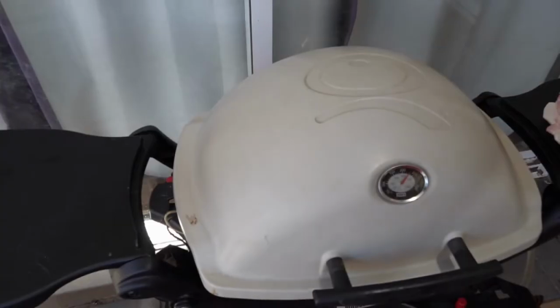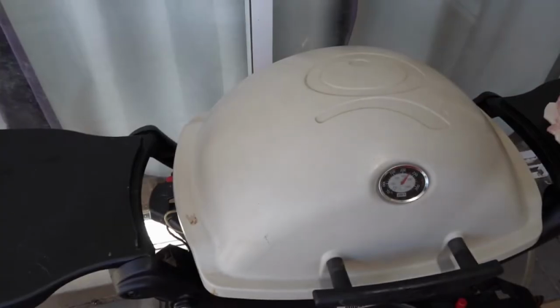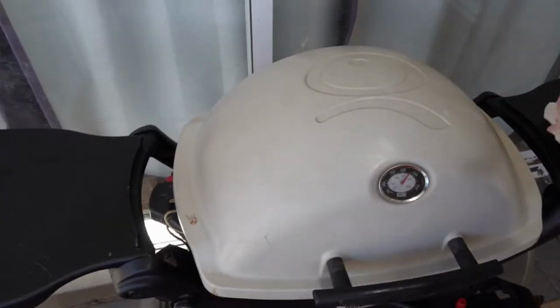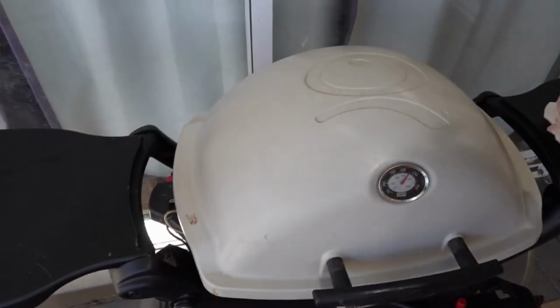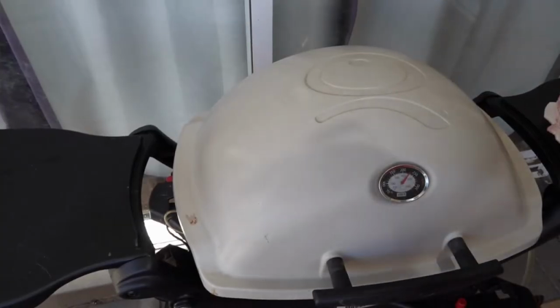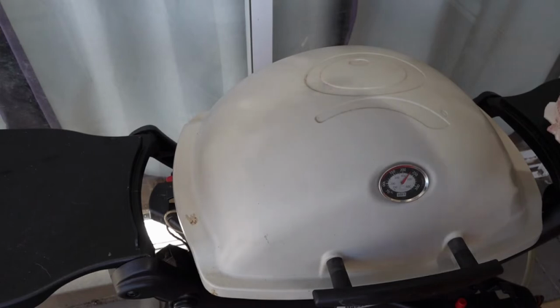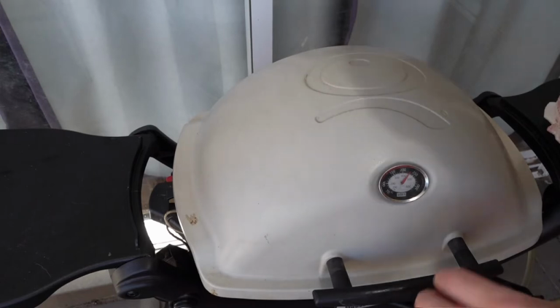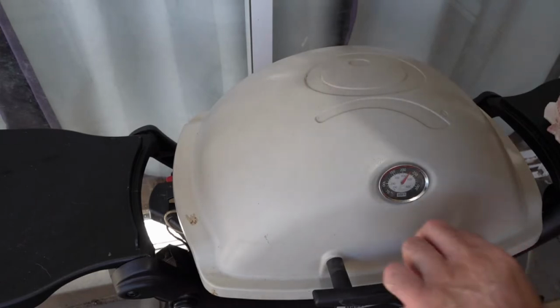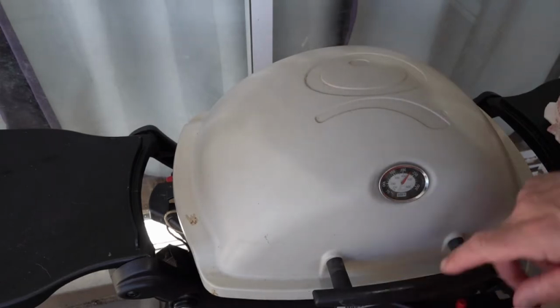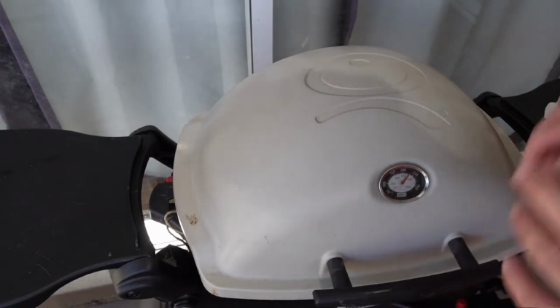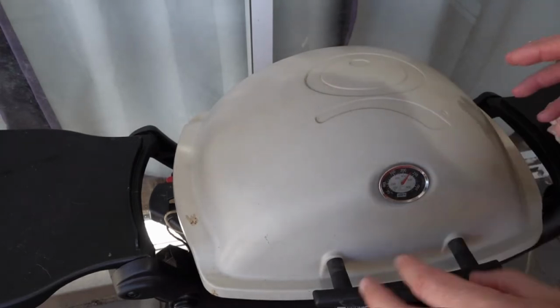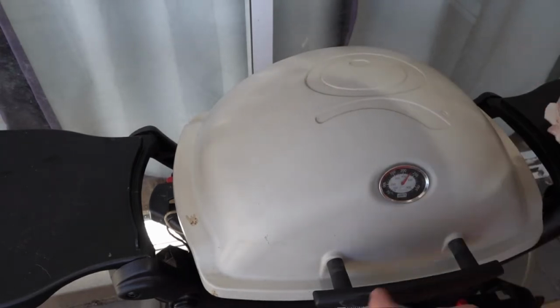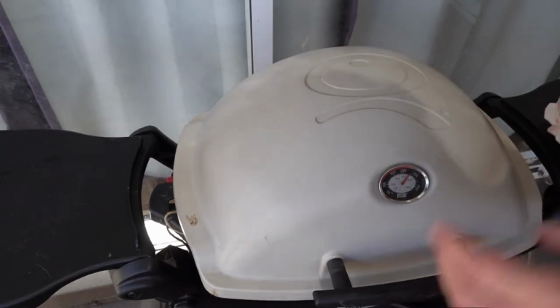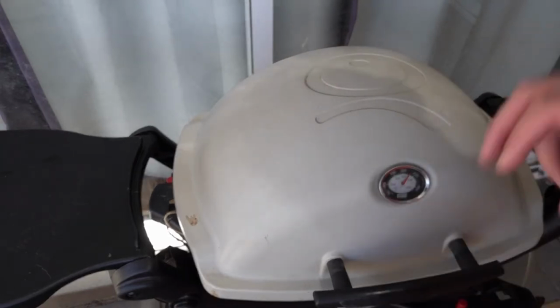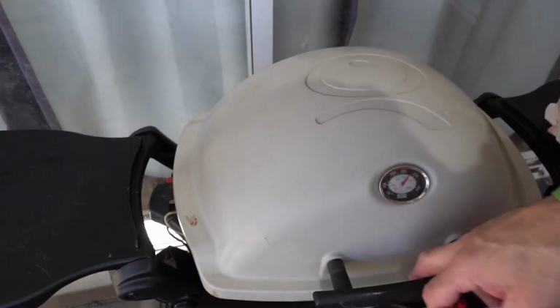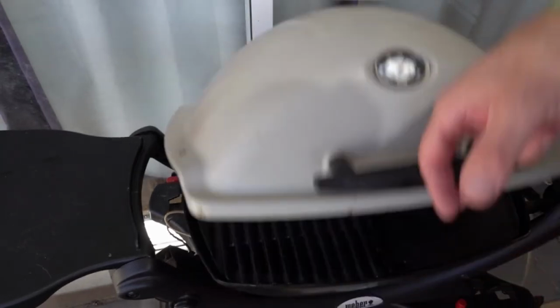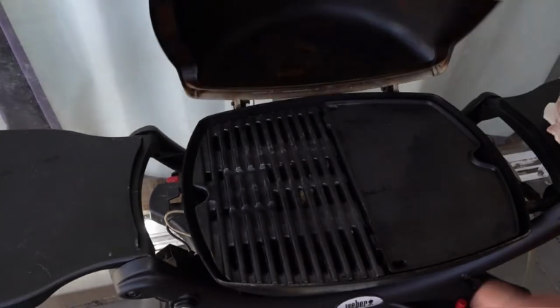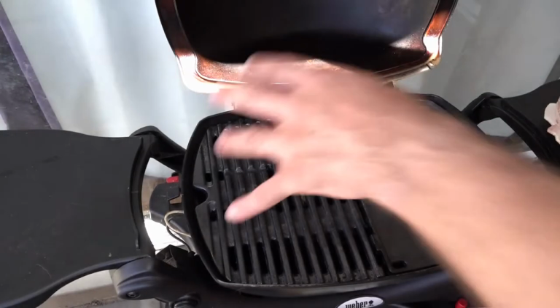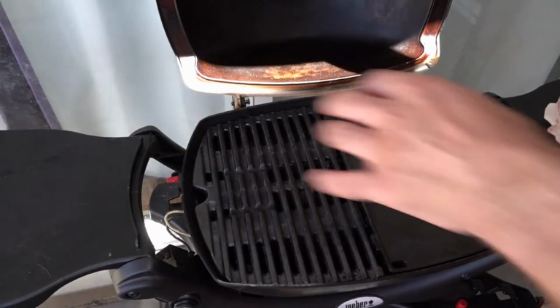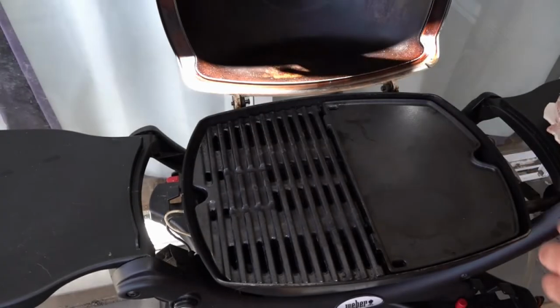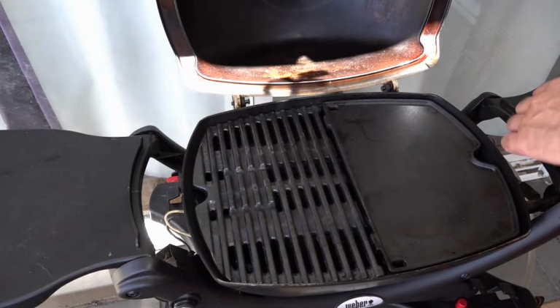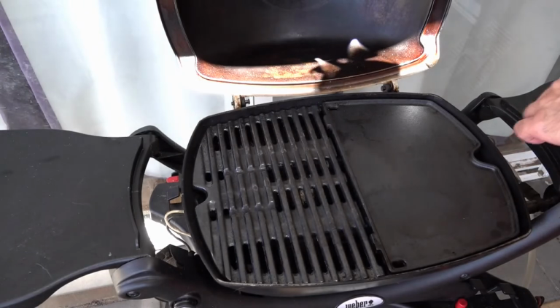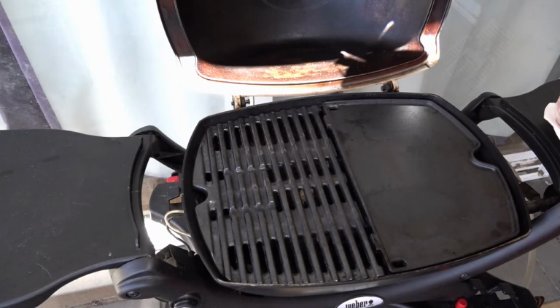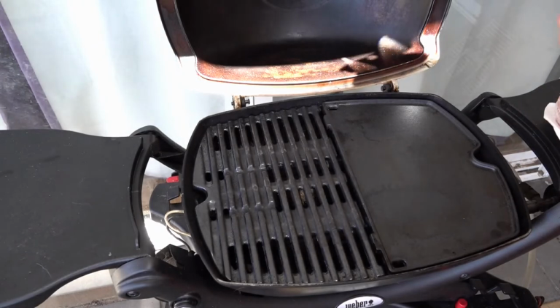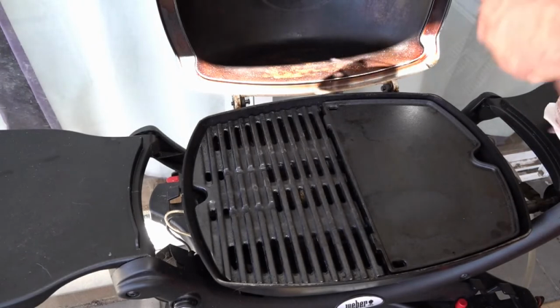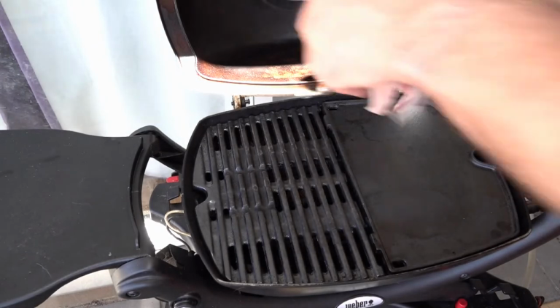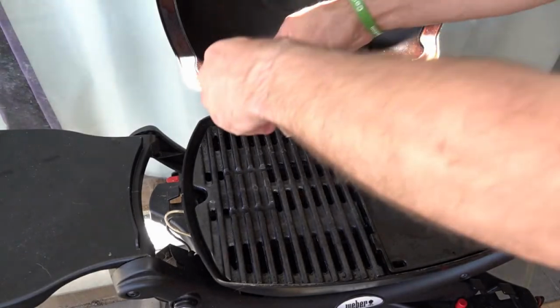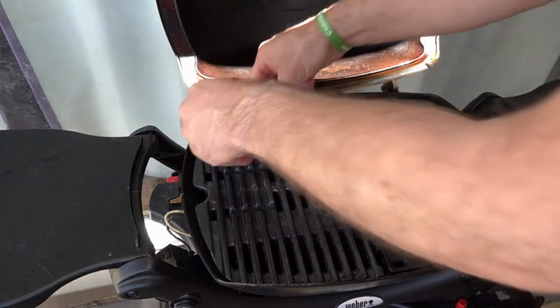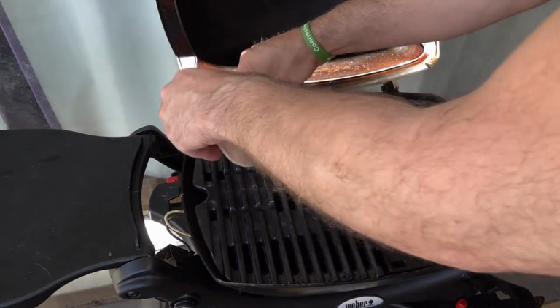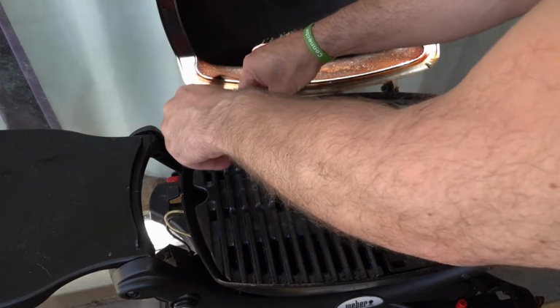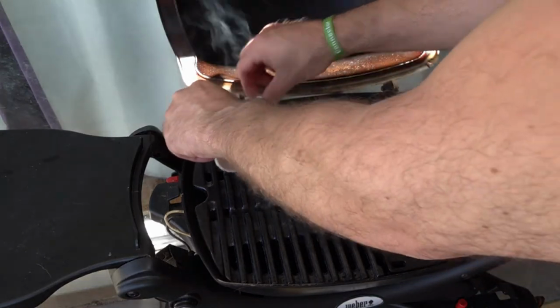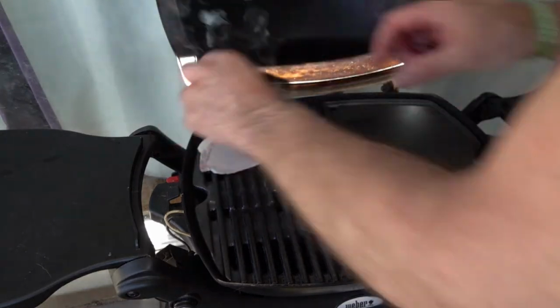The BBQ has been heating for about 10 minutes now. I prefer the best way to cook bacon is actually on the grill. You're going to want that nice and crispy.